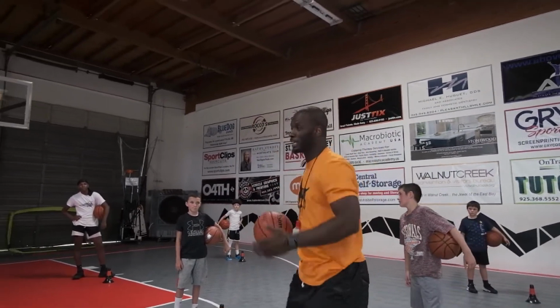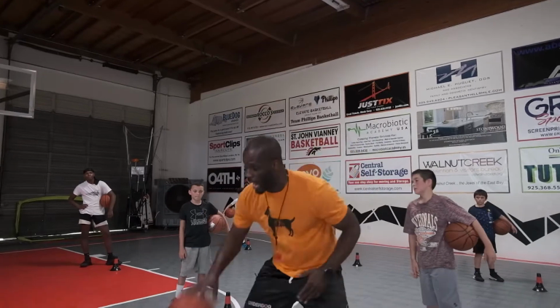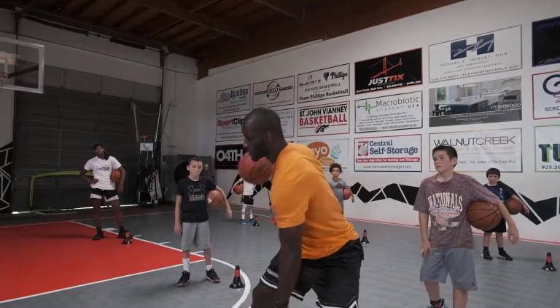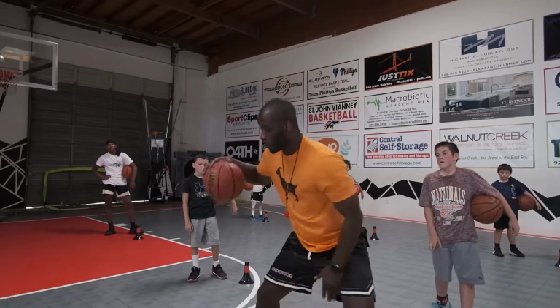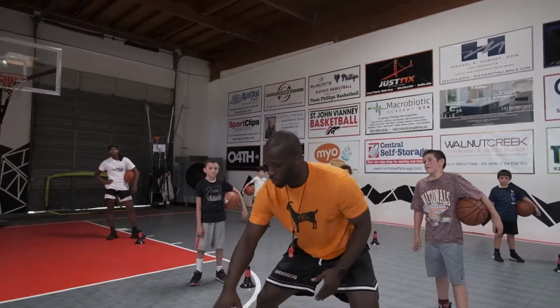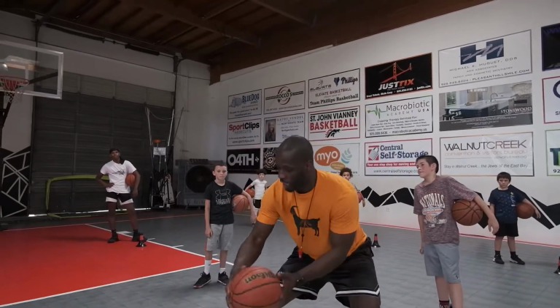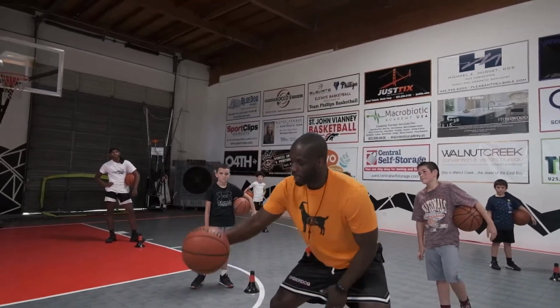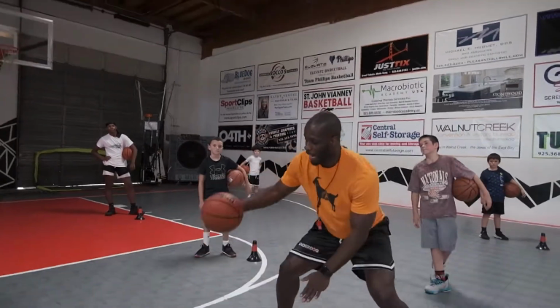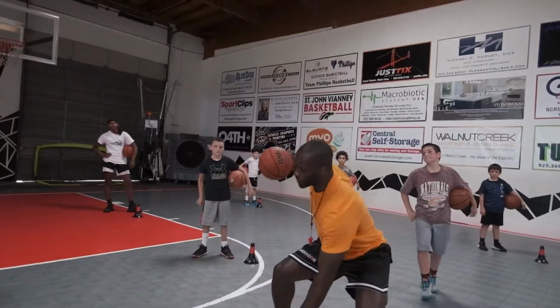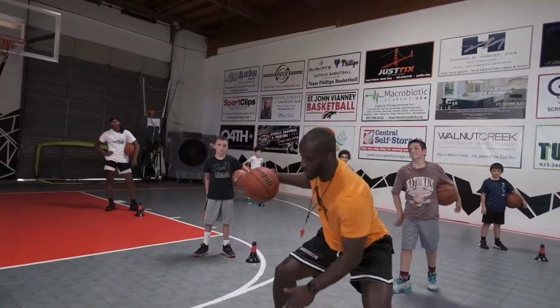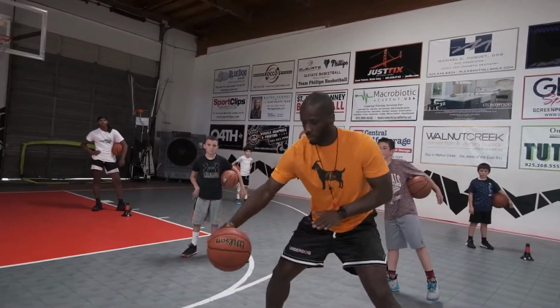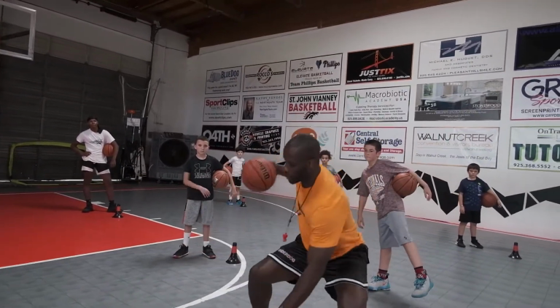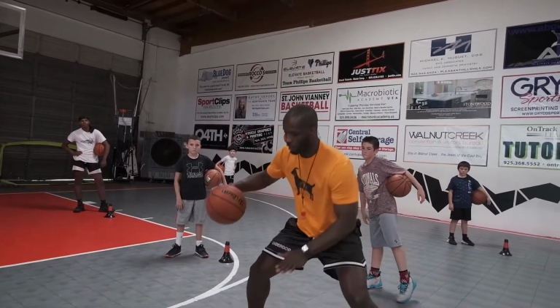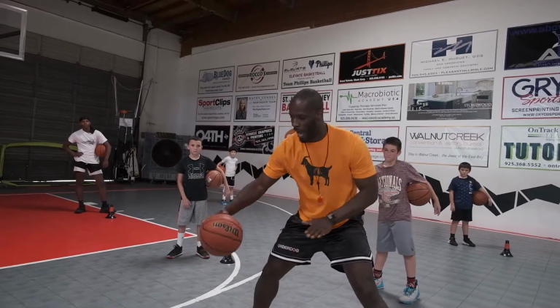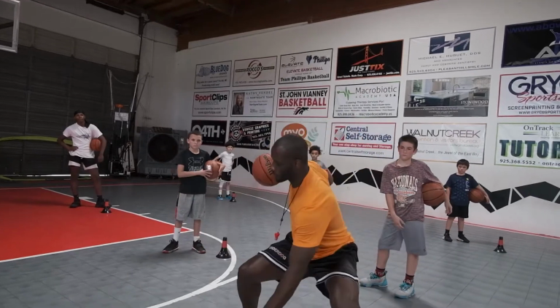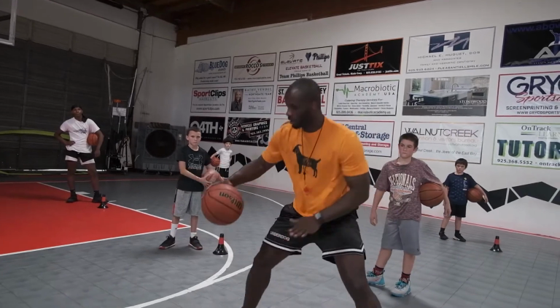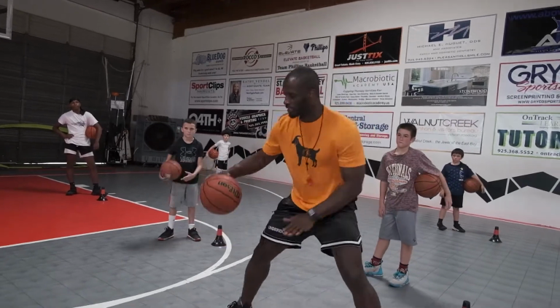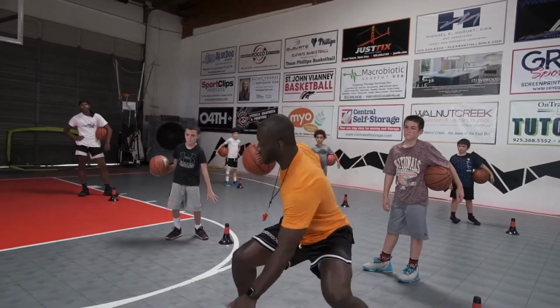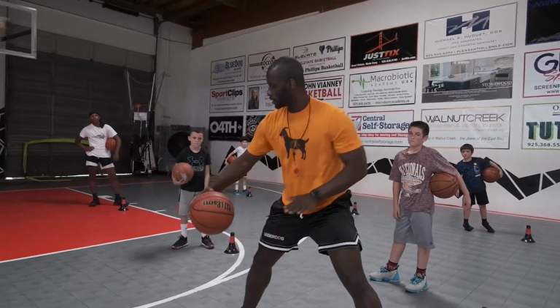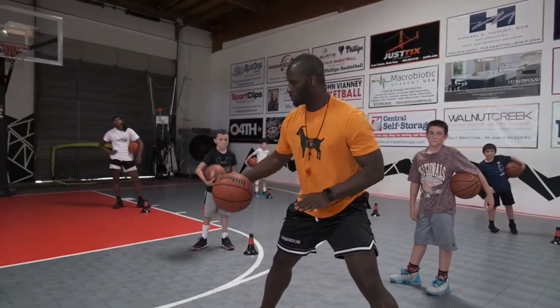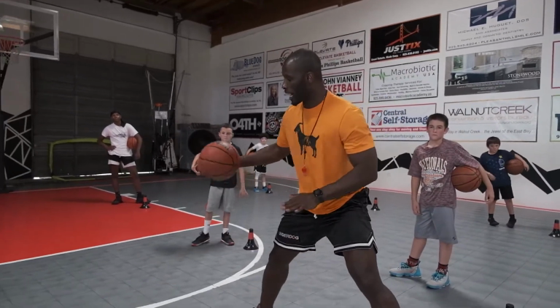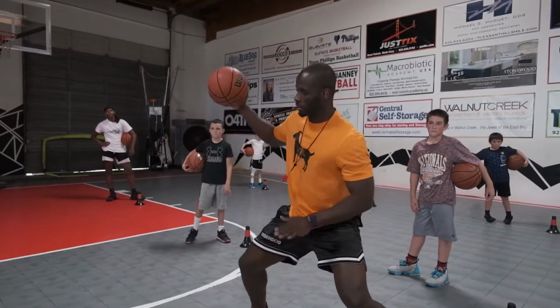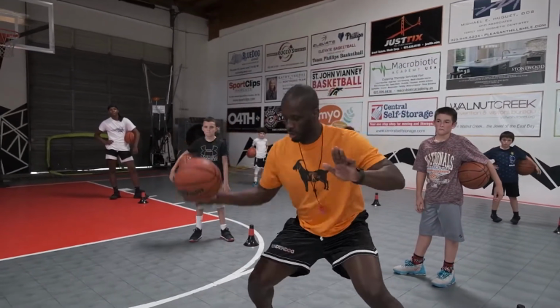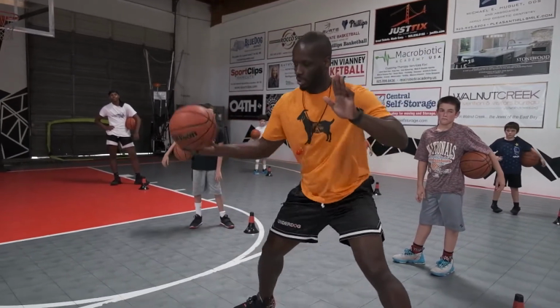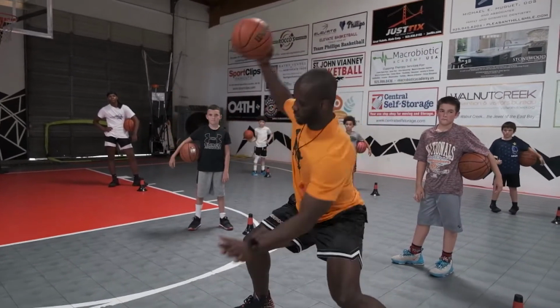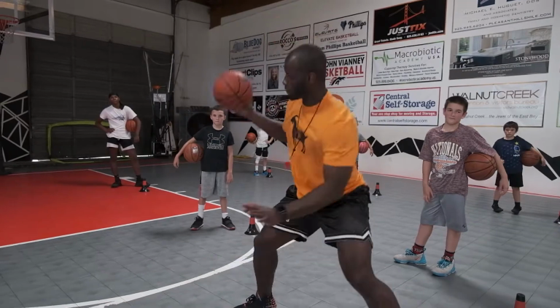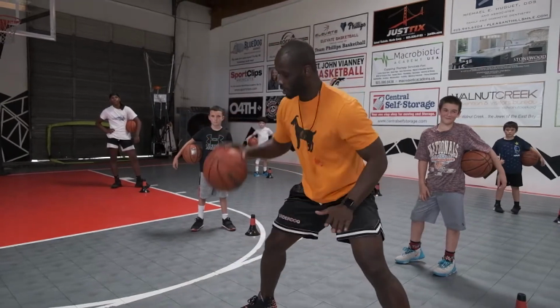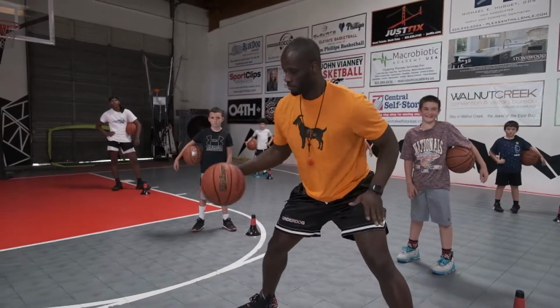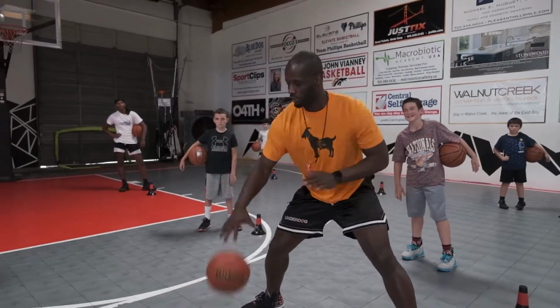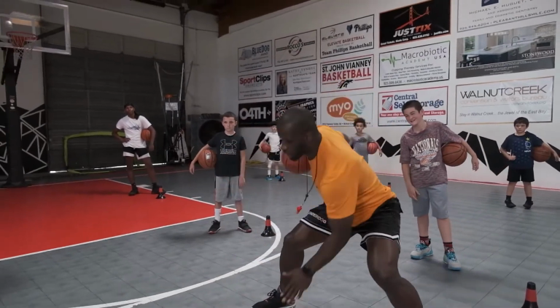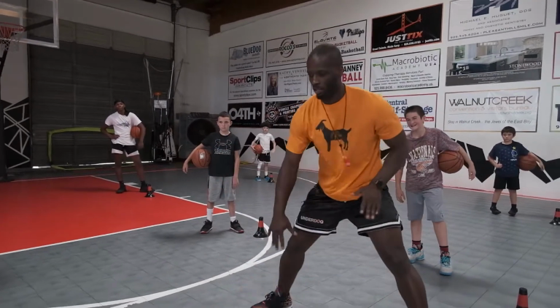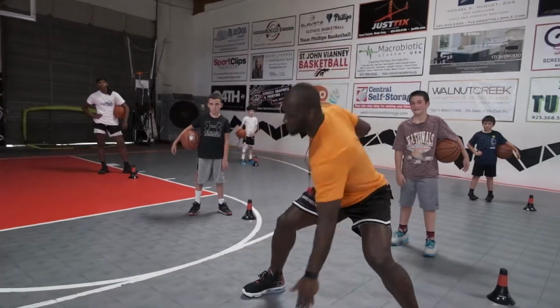So get the timing. Ball goes up, body goes down. Look at my body — look at the timing. I'm not like... right? Ball goes up, body goes down. Up, down.